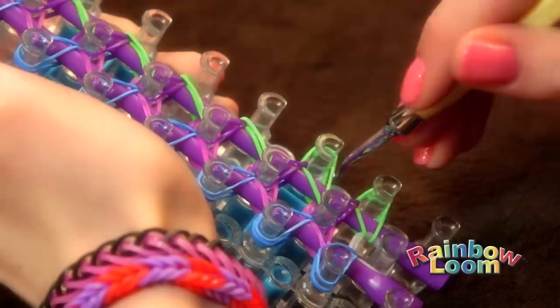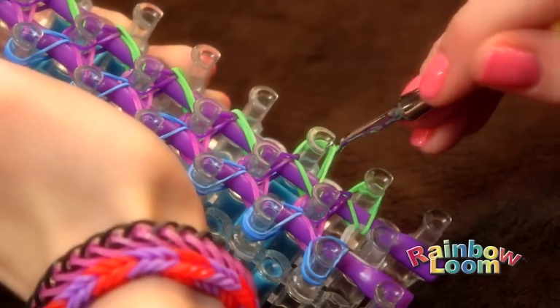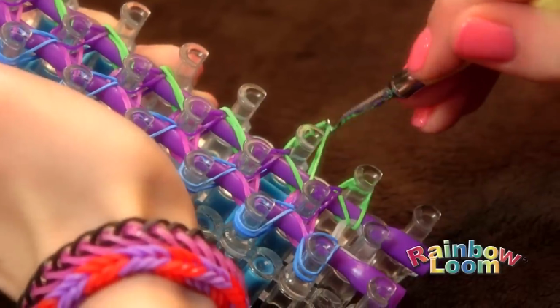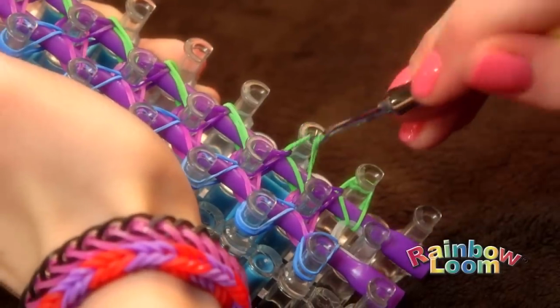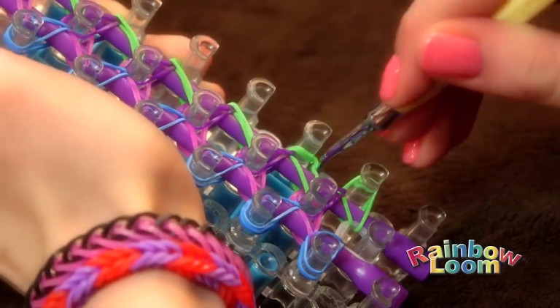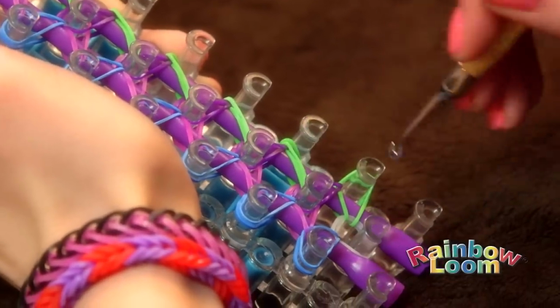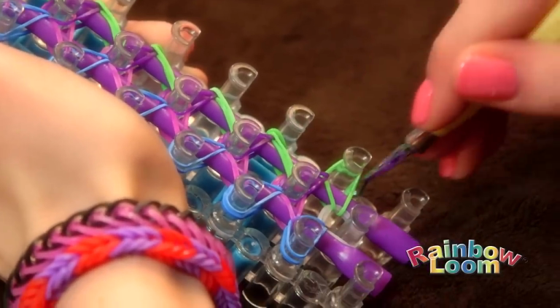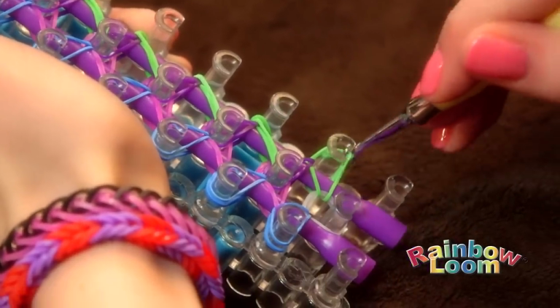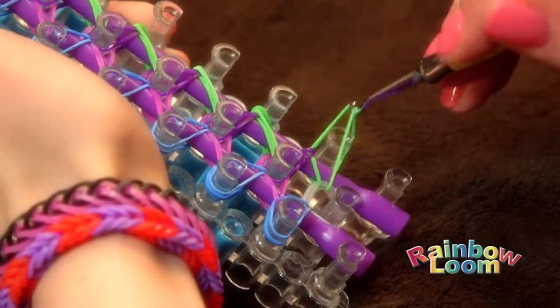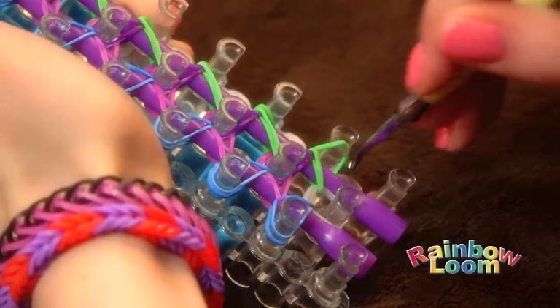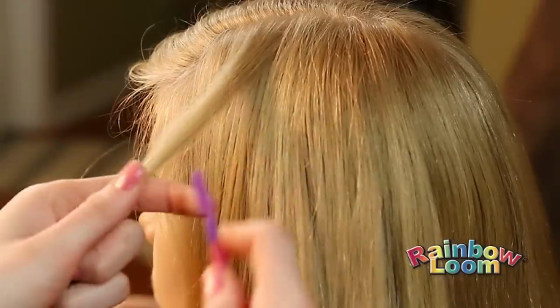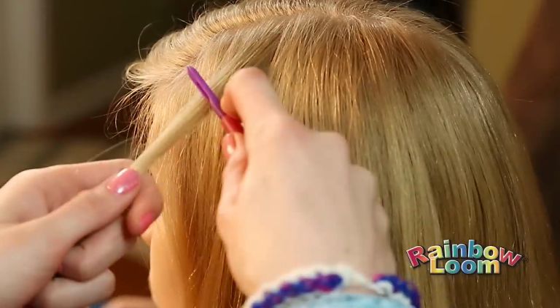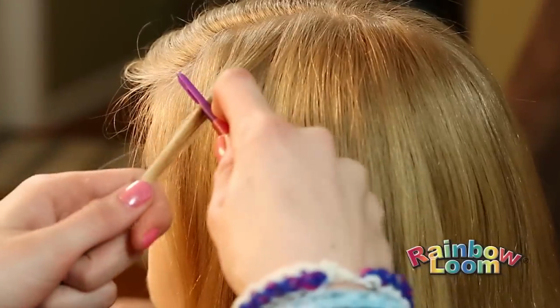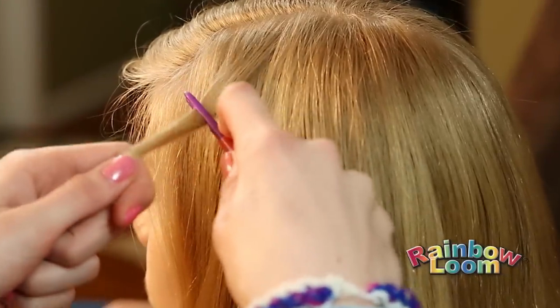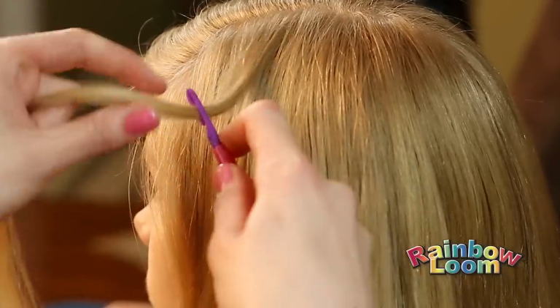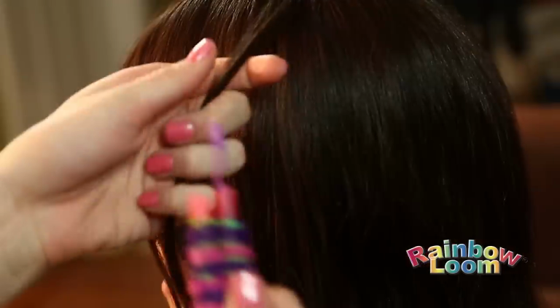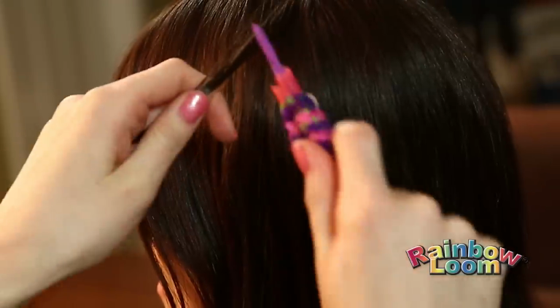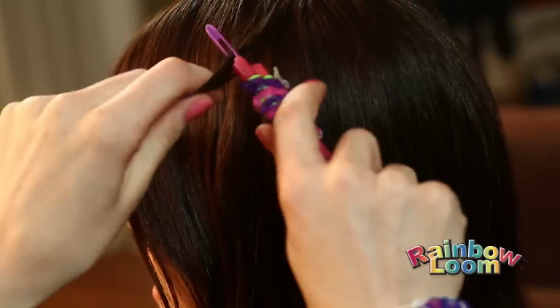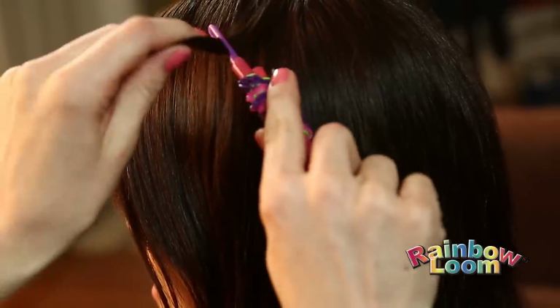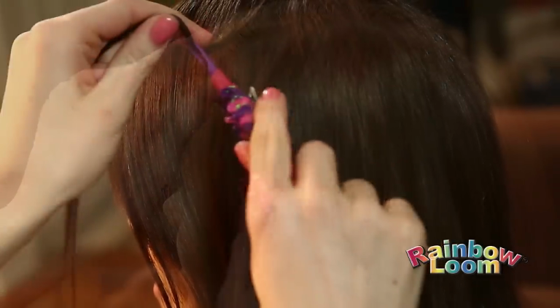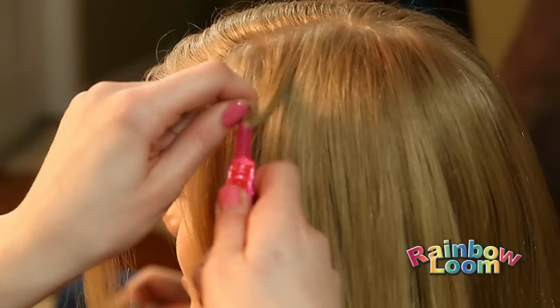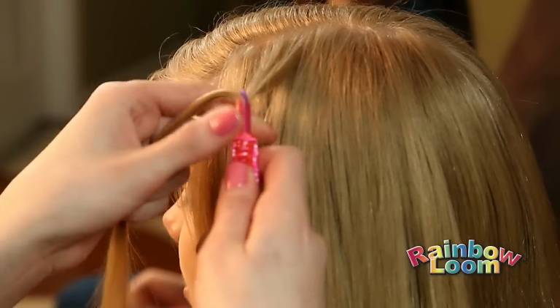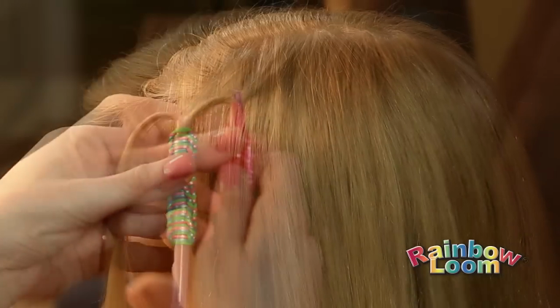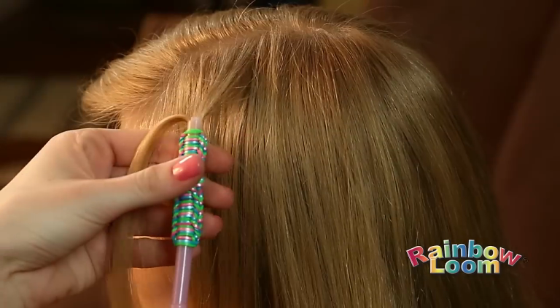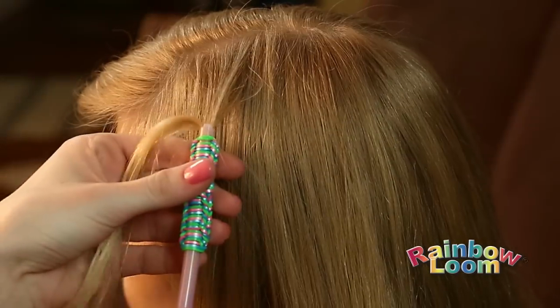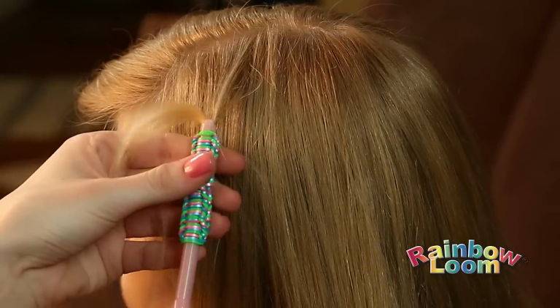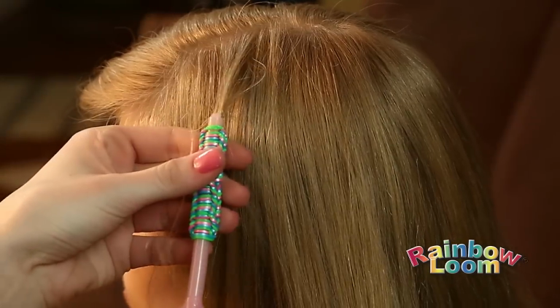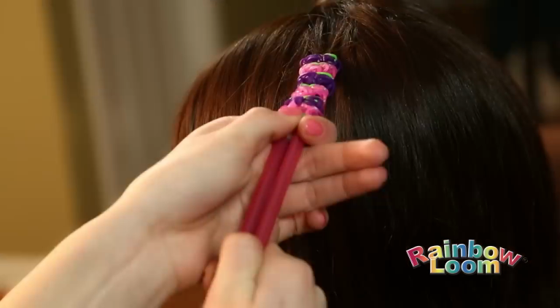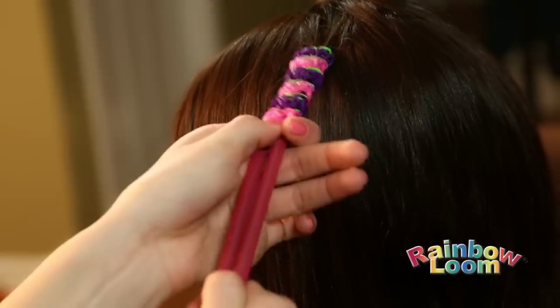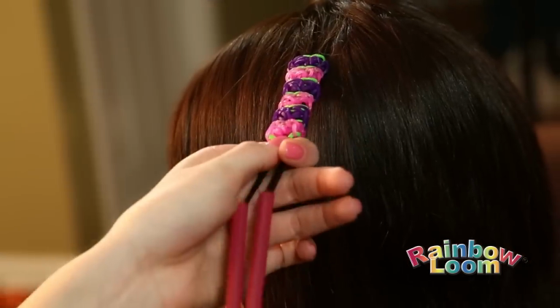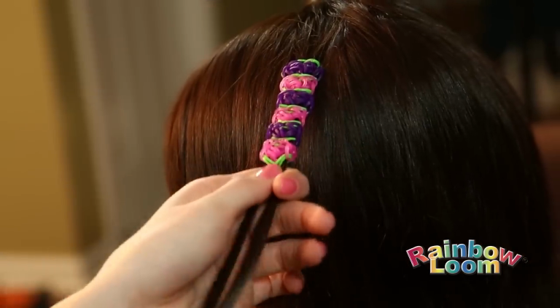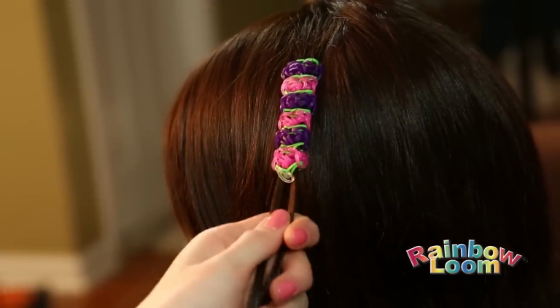Loom onto the extension rods when using Rainbow Loom. Next, take the hook and grab a small section of hair. Hook the hair and pull through the guide tube, and push your design onto your hair.